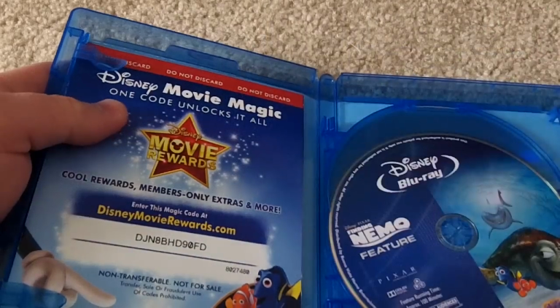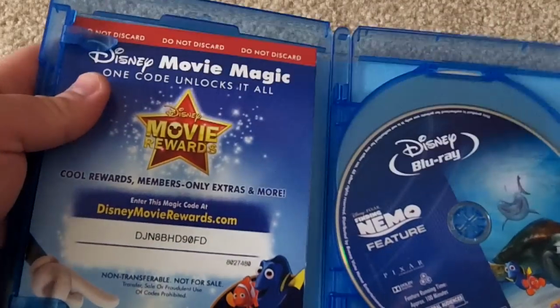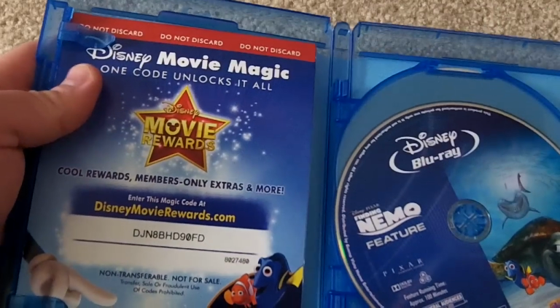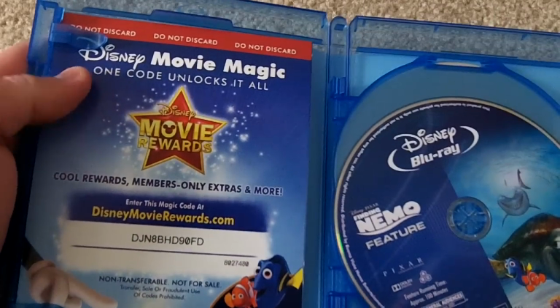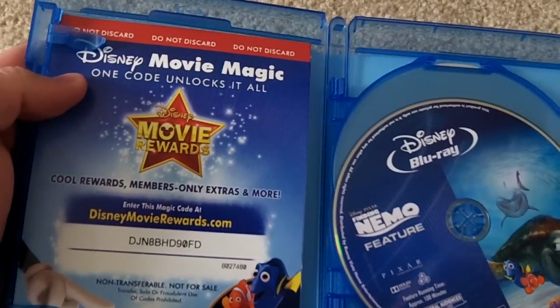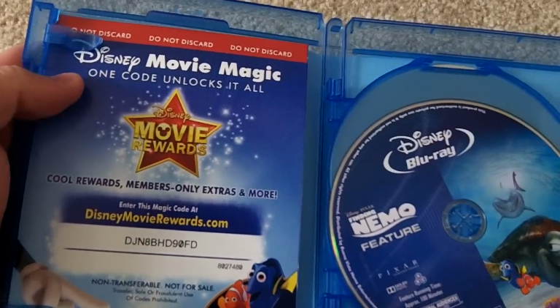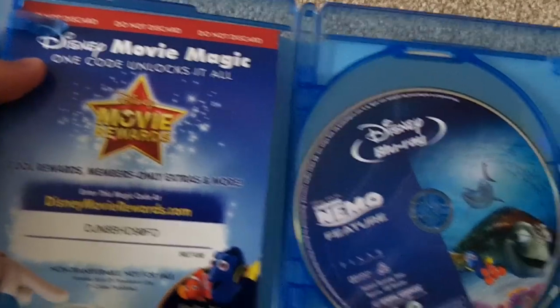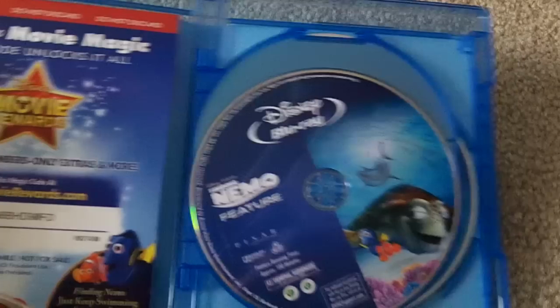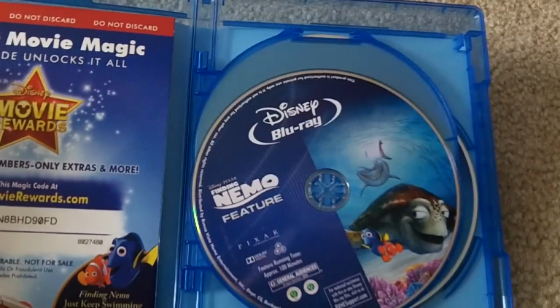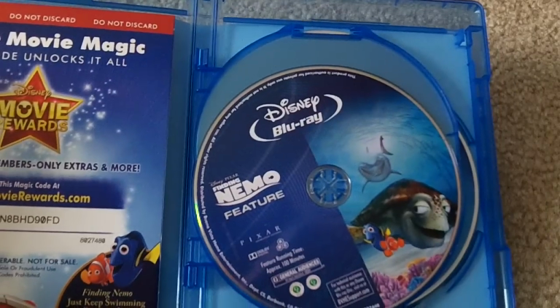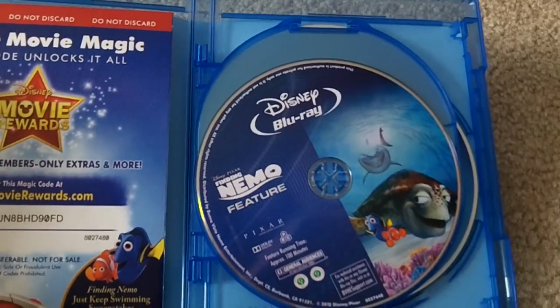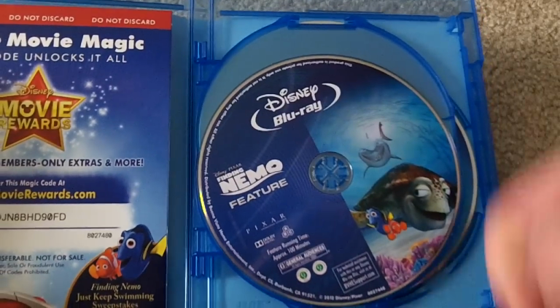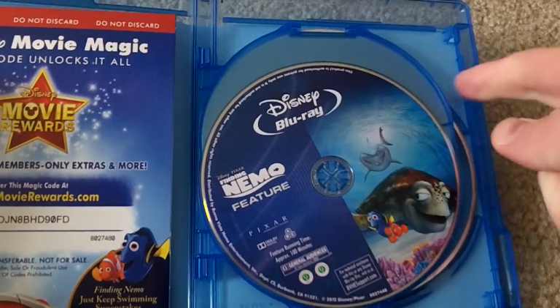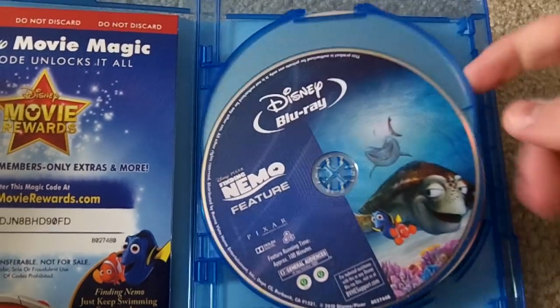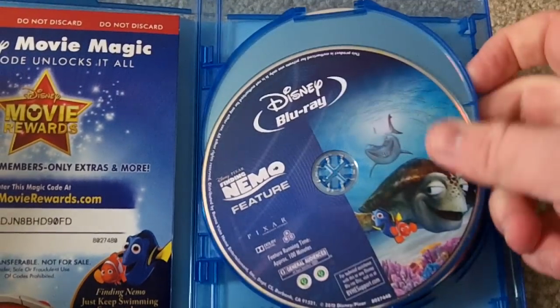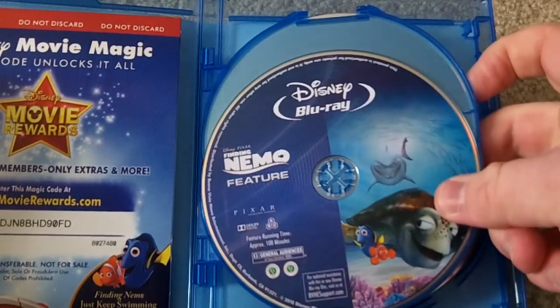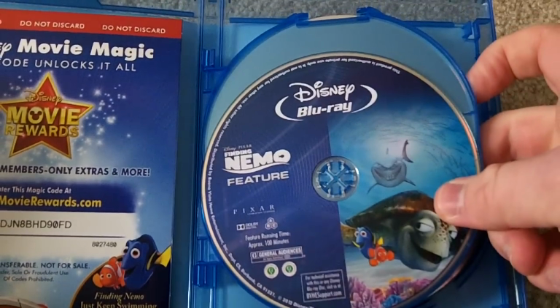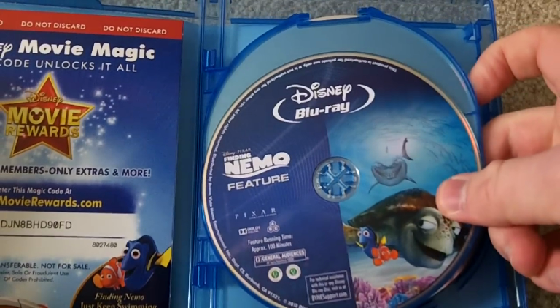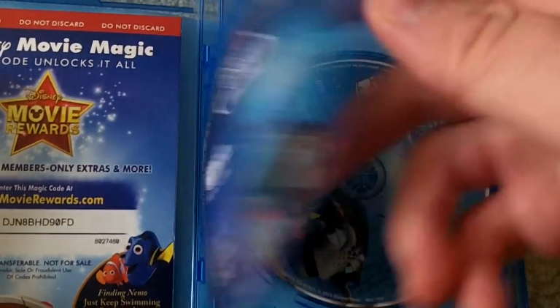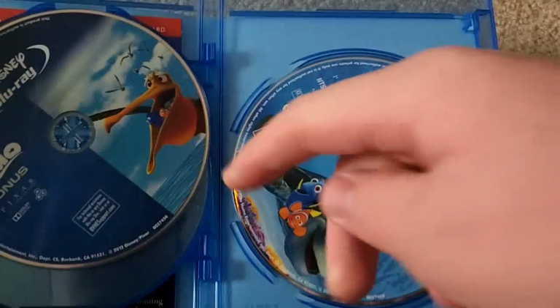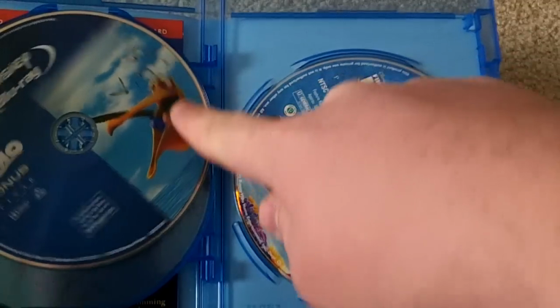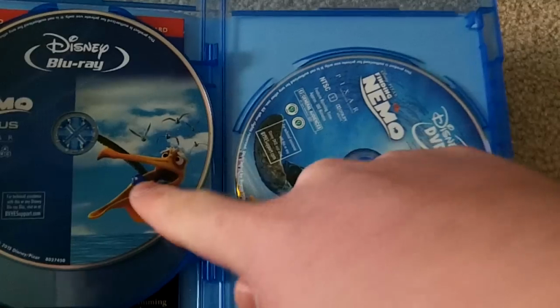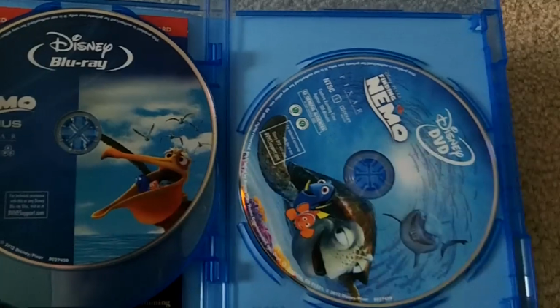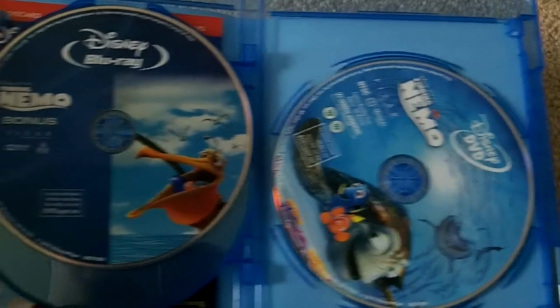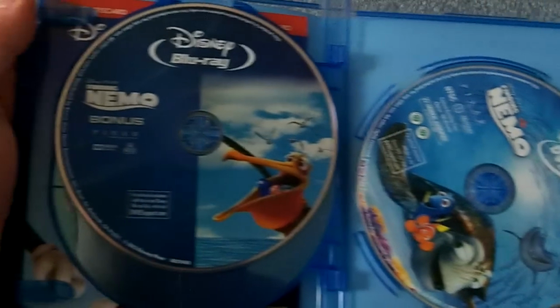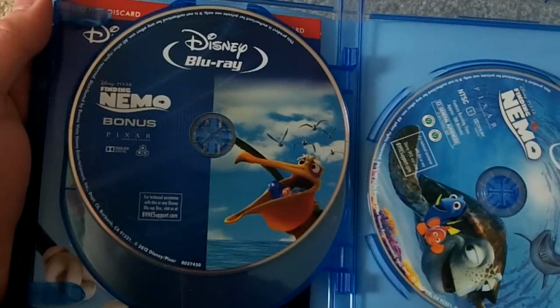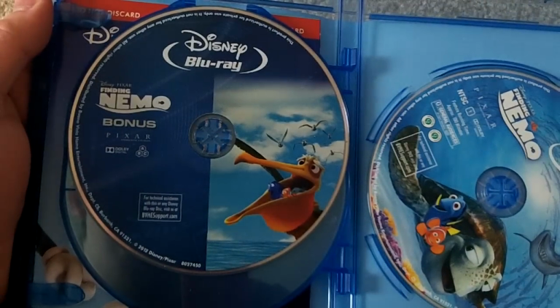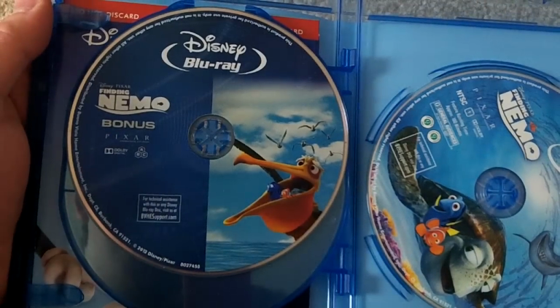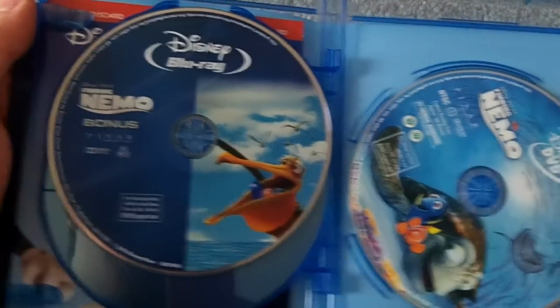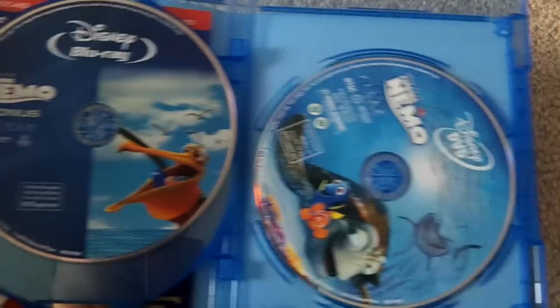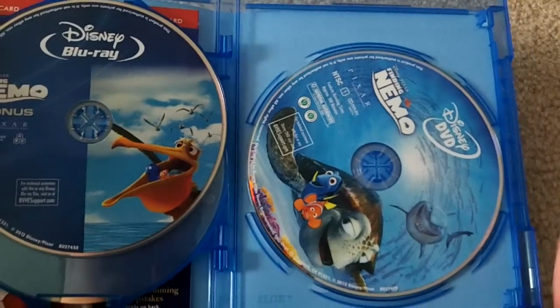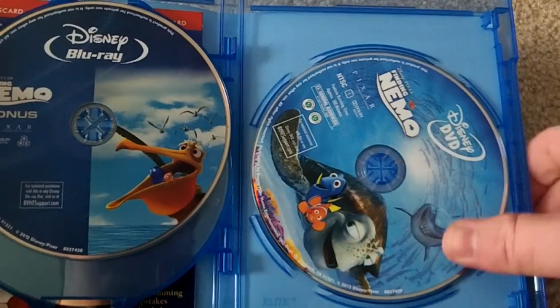You can see it comes with Disney Movie Rewards — go ahead and look at that because I already used it. So there is the Blu-ray disc, then the Blu-ray bonus features, and then the DVD.